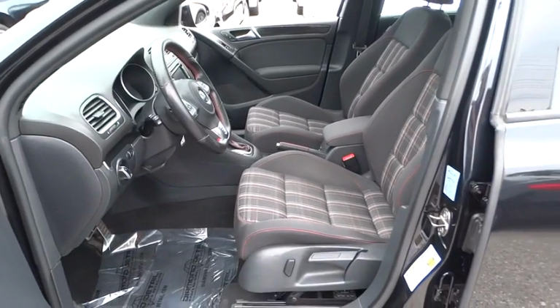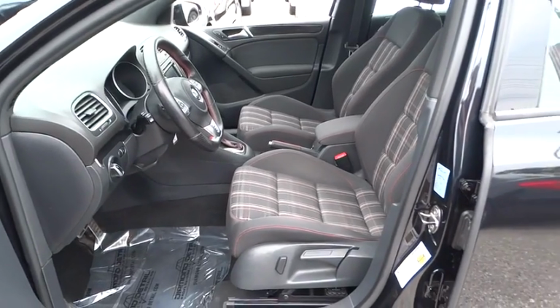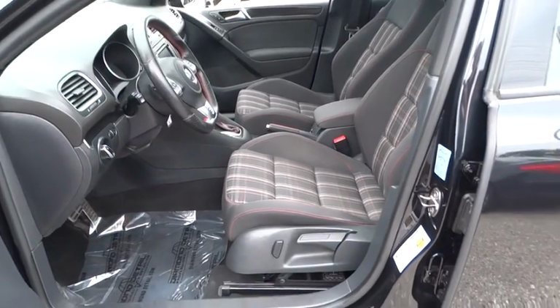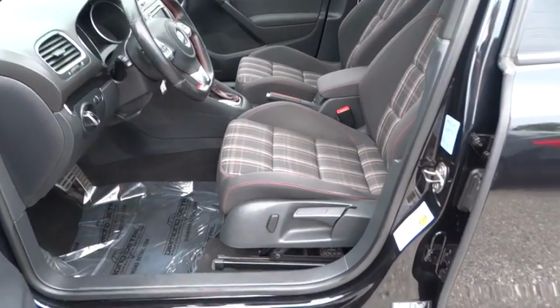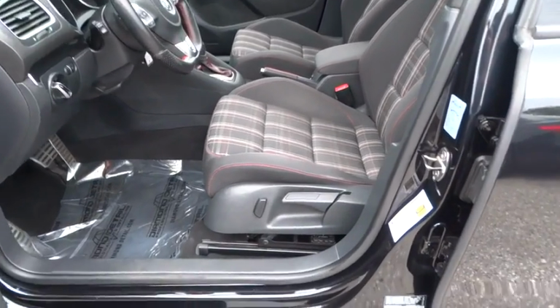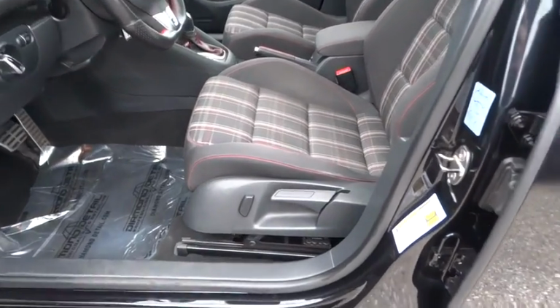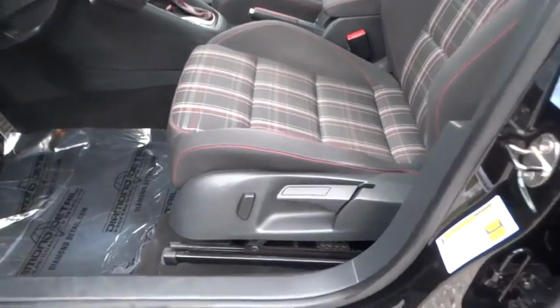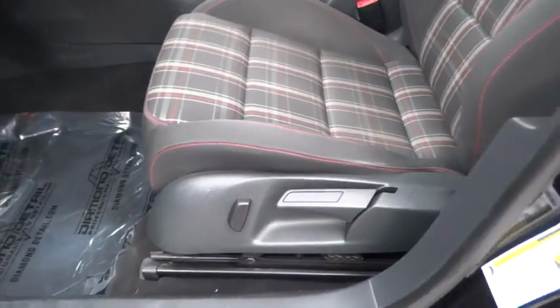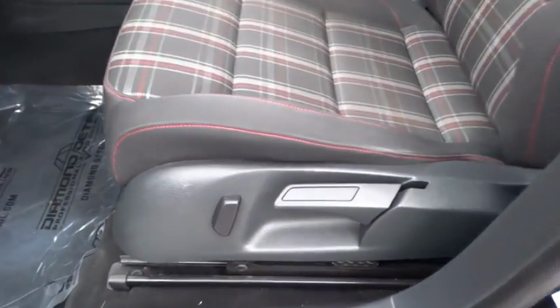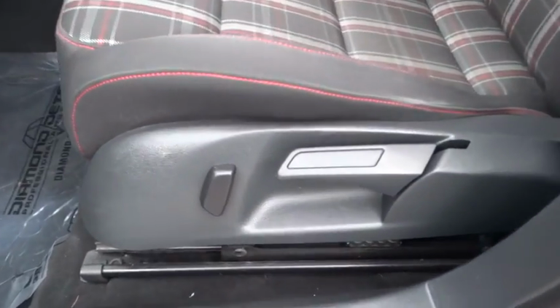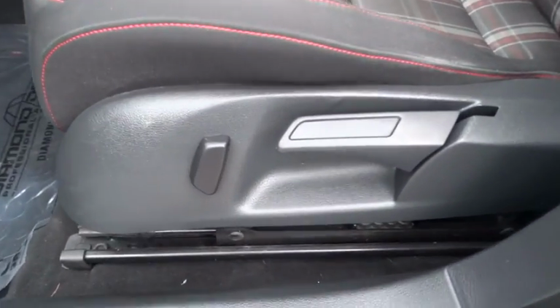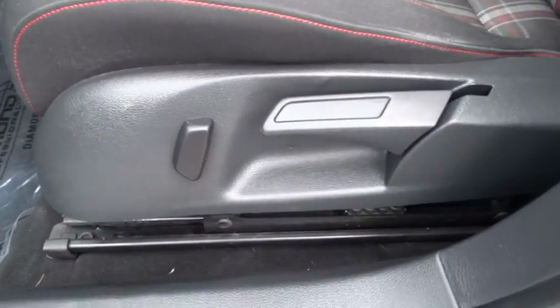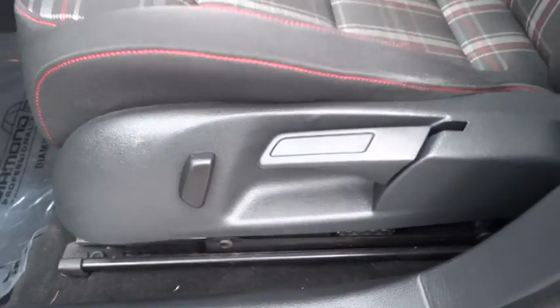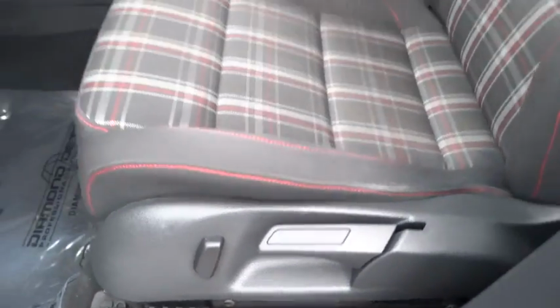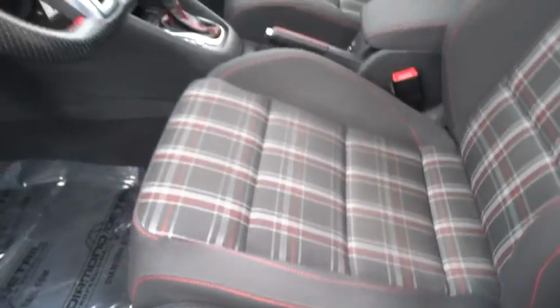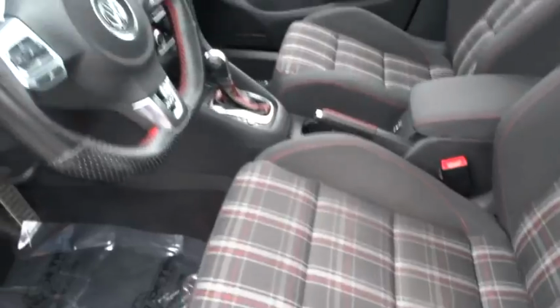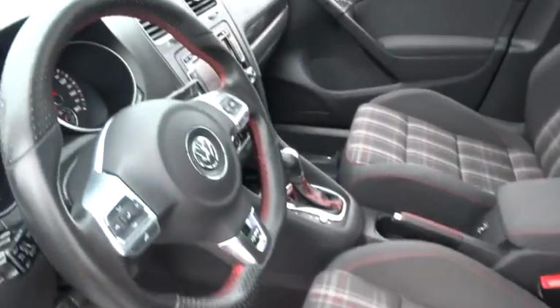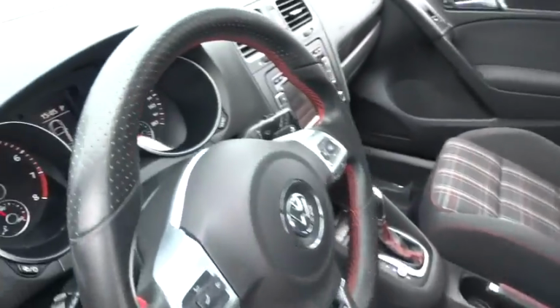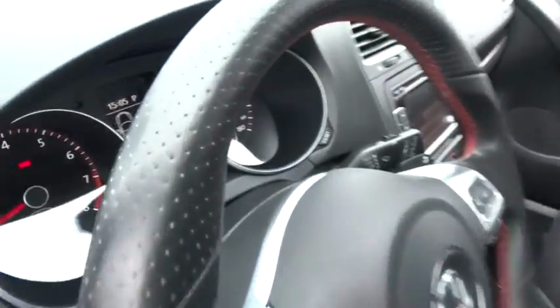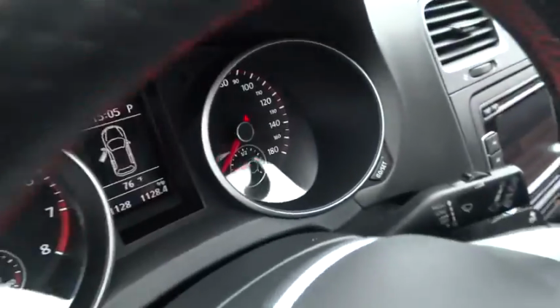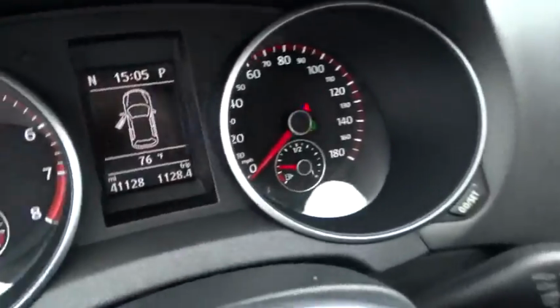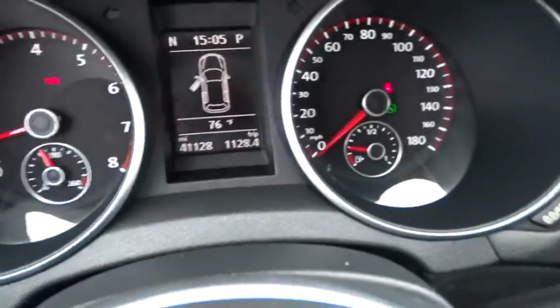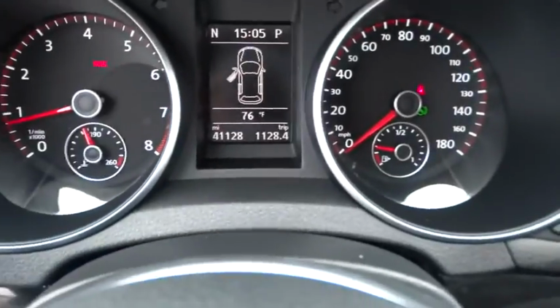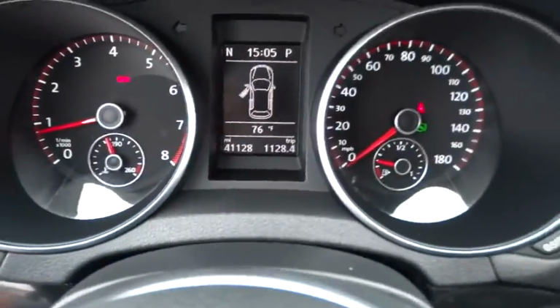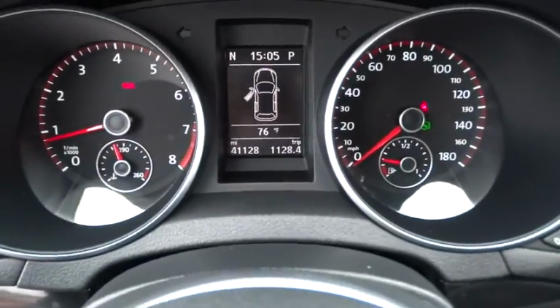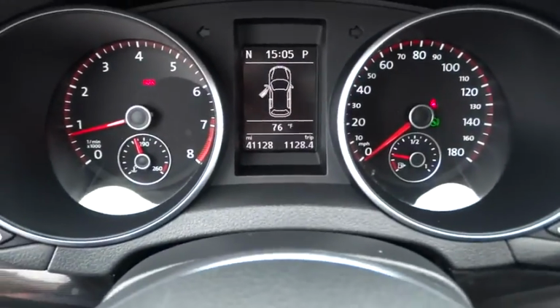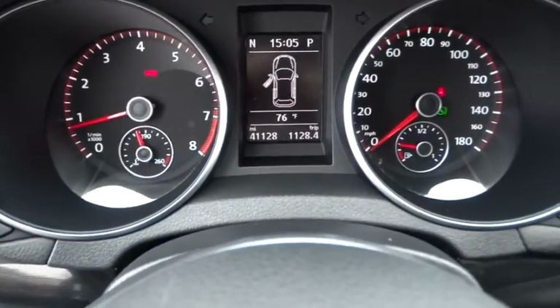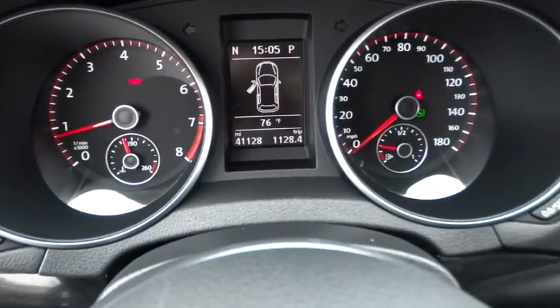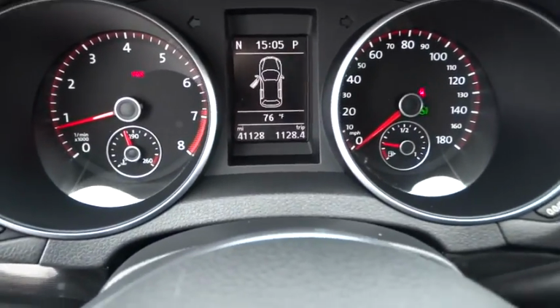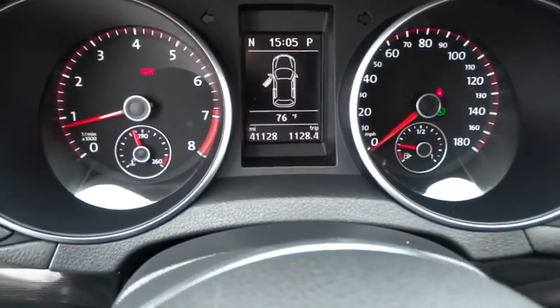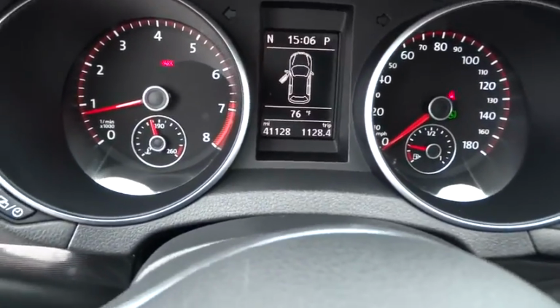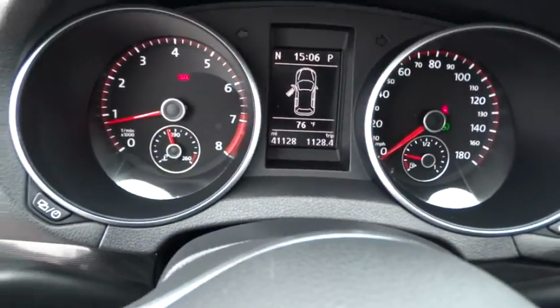This vehicle is Carfax certified one owner and qualifies for the Carfax buyback guarantee. Drive away with a great deal on this vehicle. Call or stop in today.